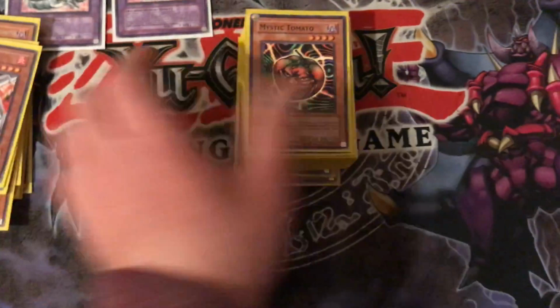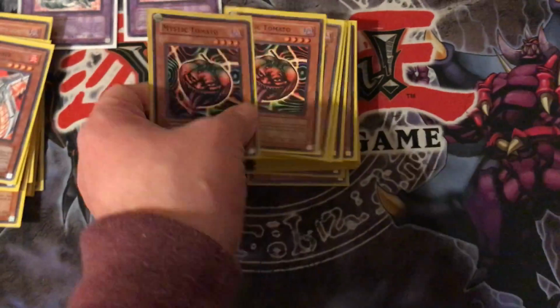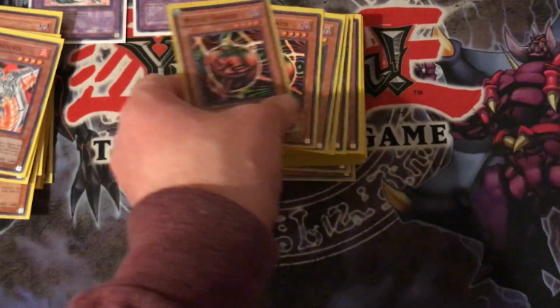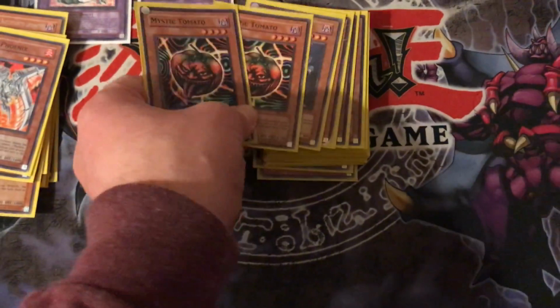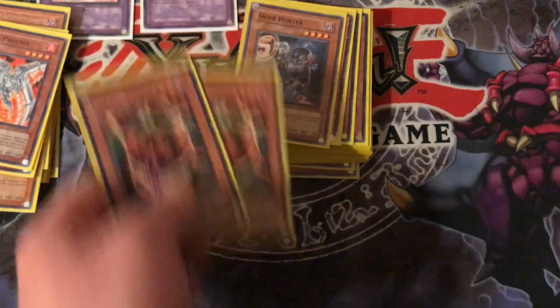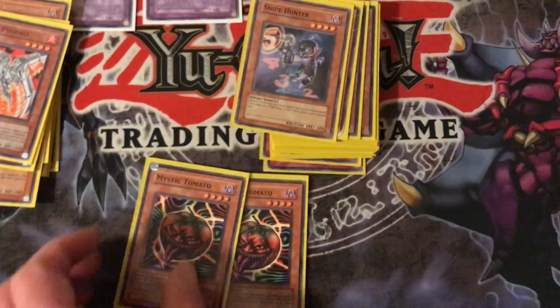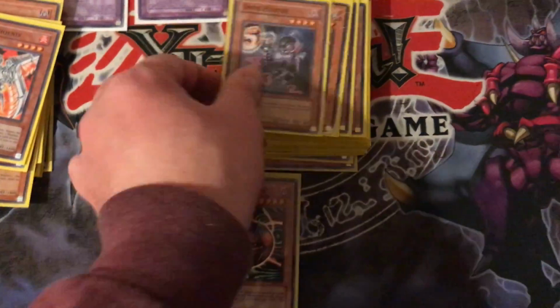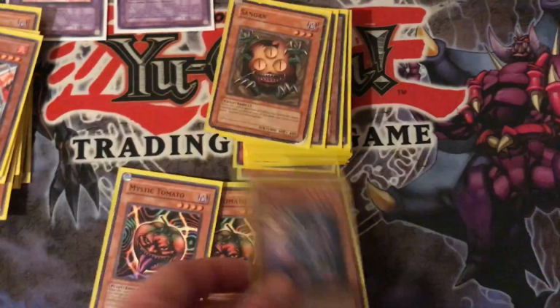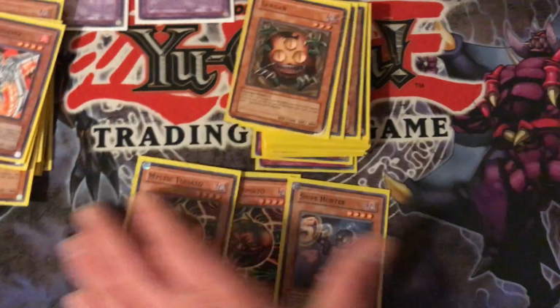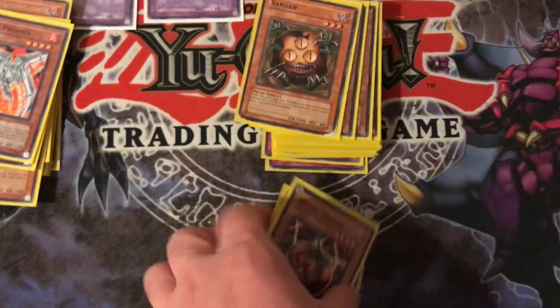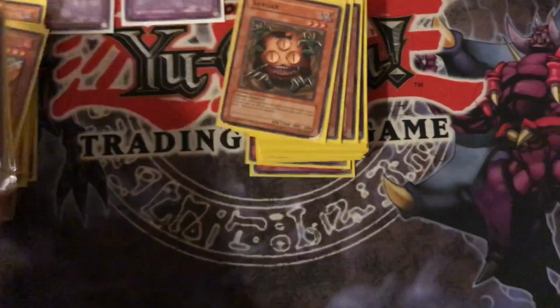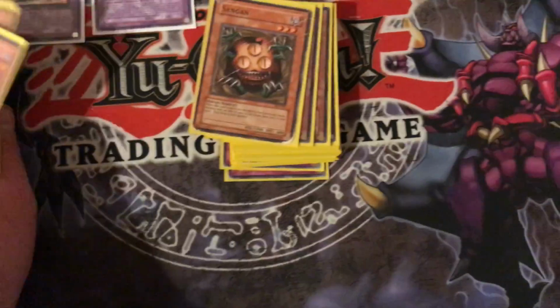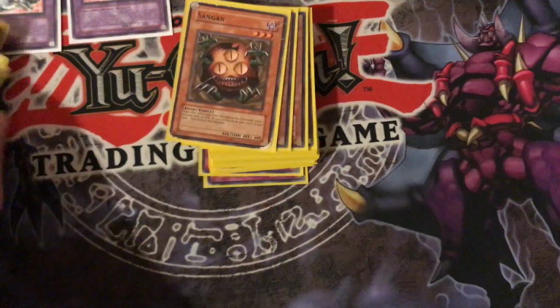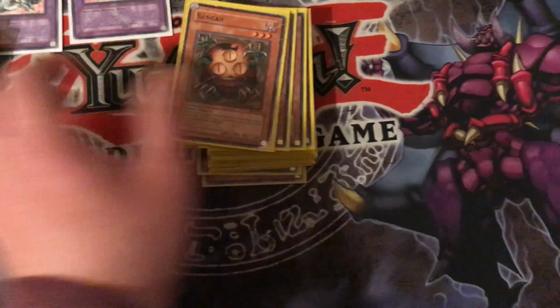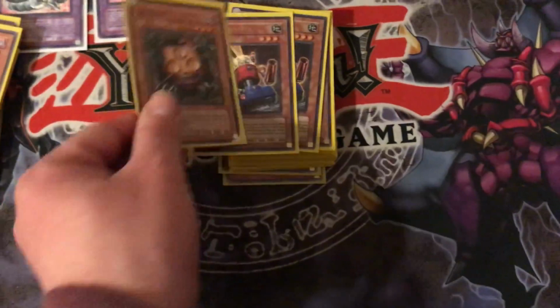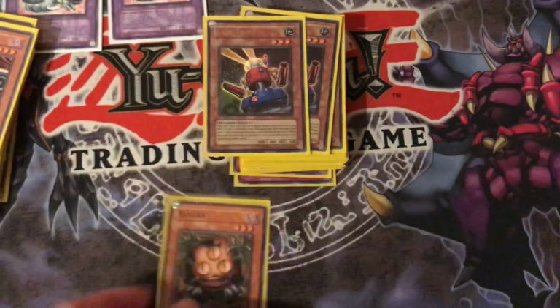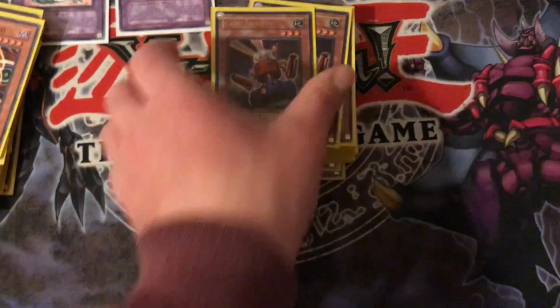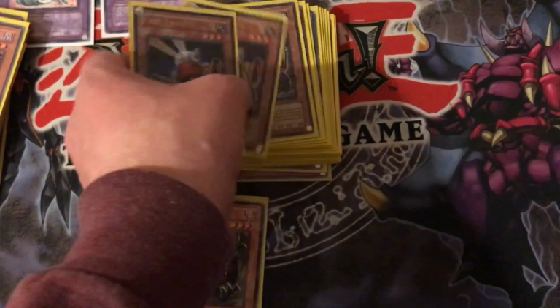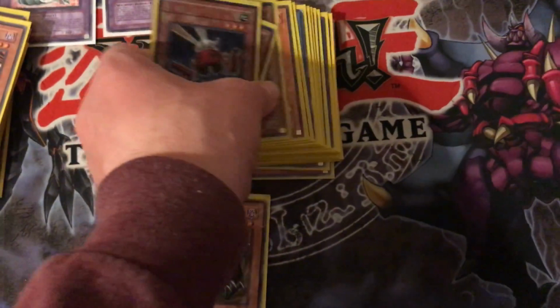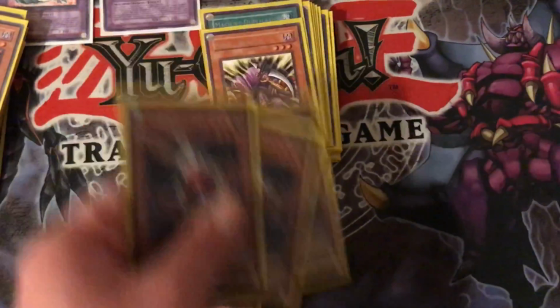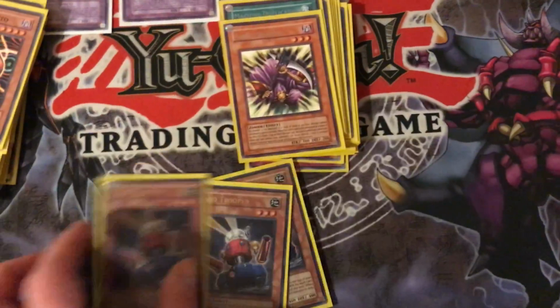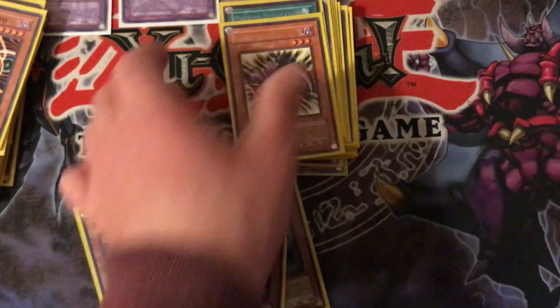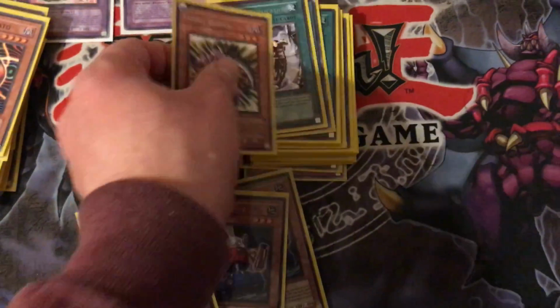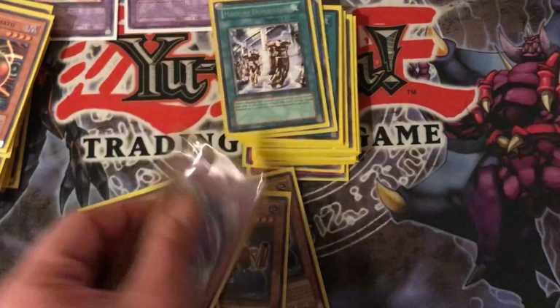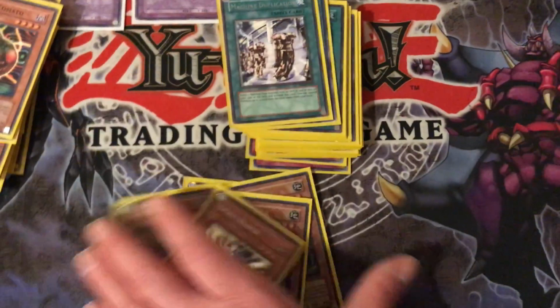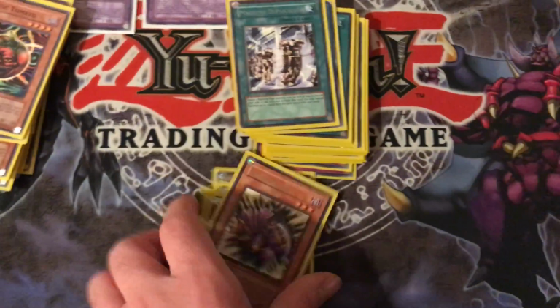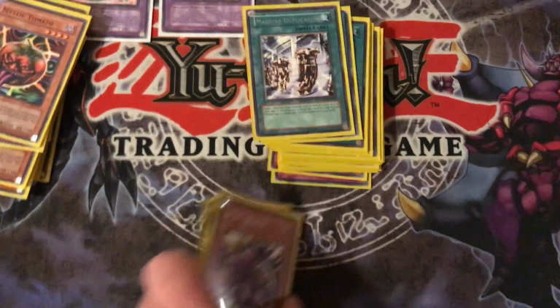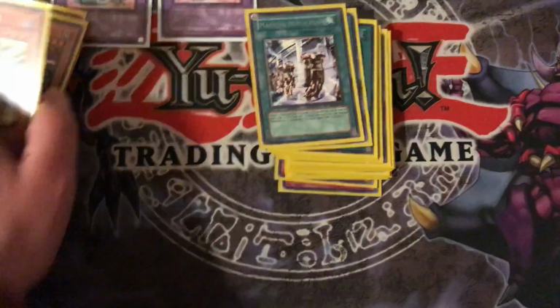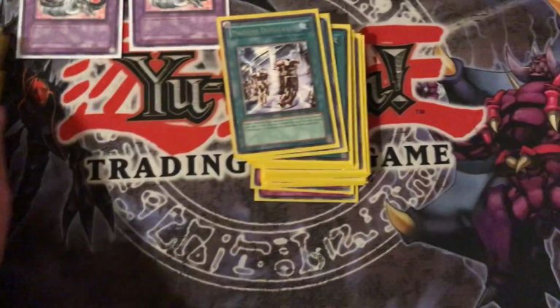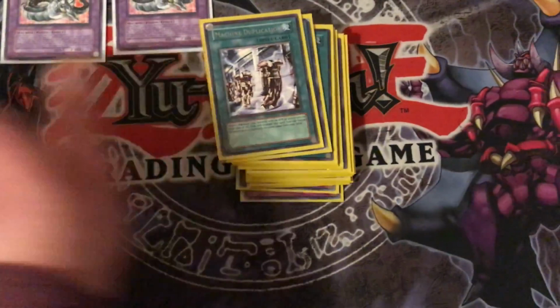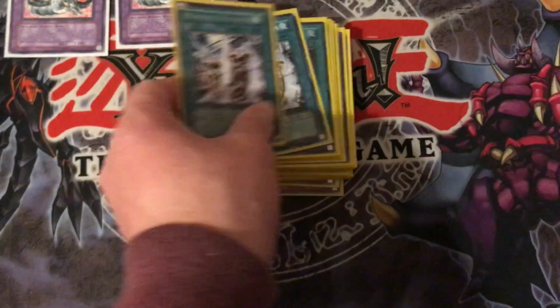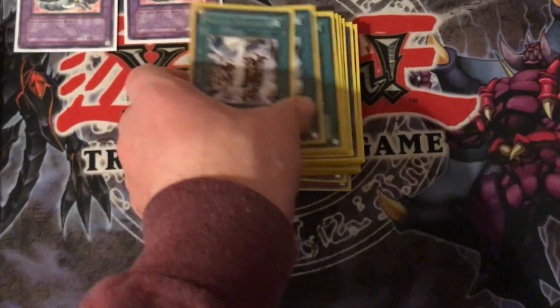Then you got two Mystic Tomatoes and Snipe Hunter. Then you got one Sangan. Then you got 3 Card Trooper. Then one Spirit Reaper to wrap up the monsters. Now for the Spell cards.